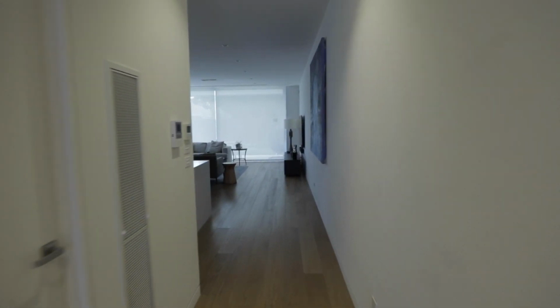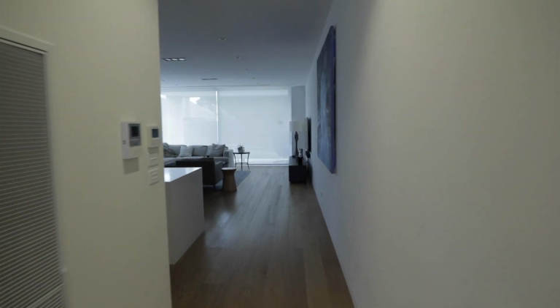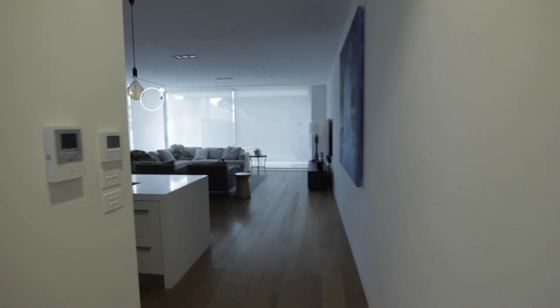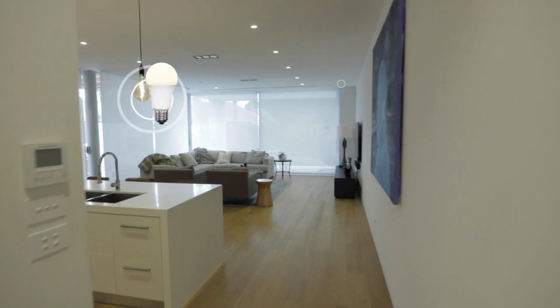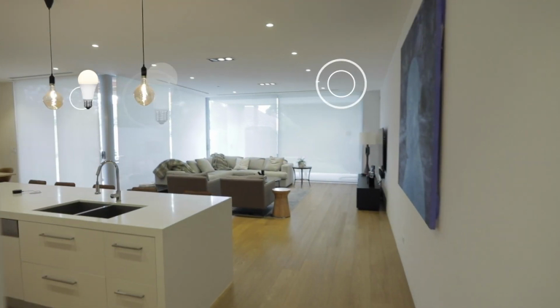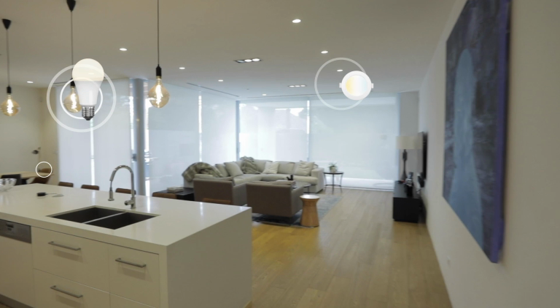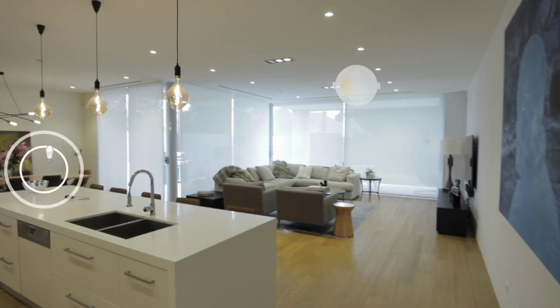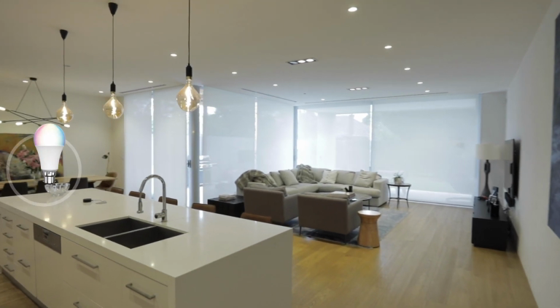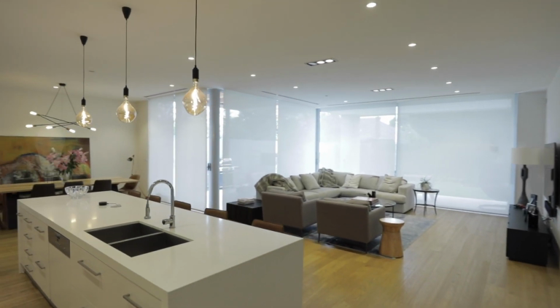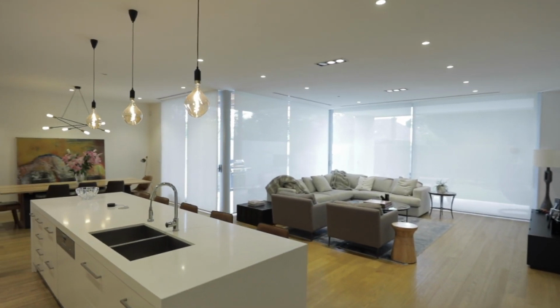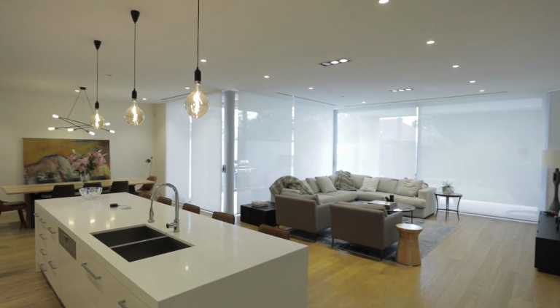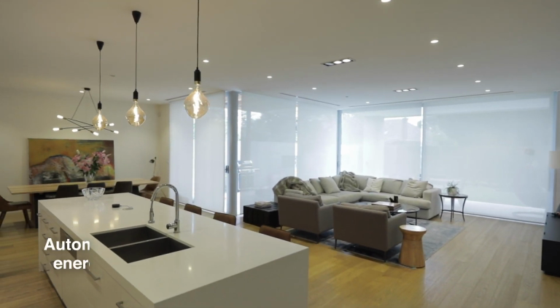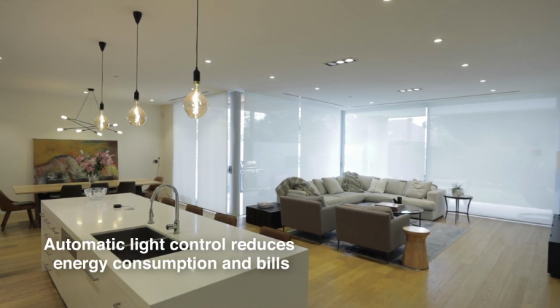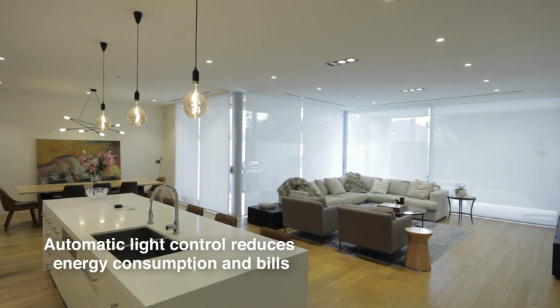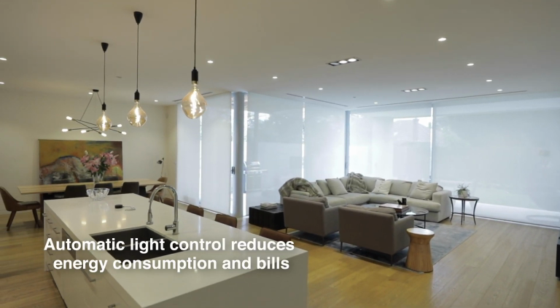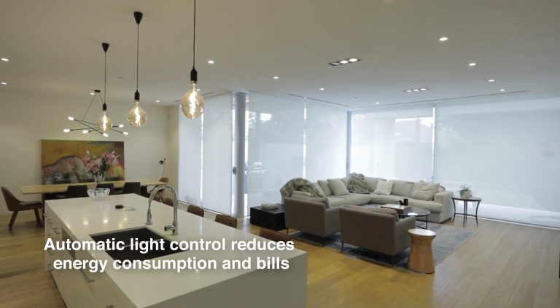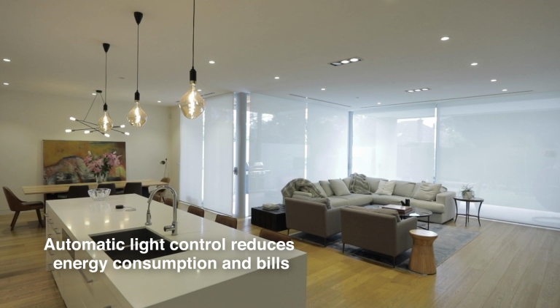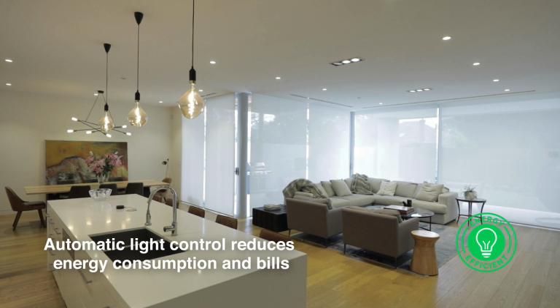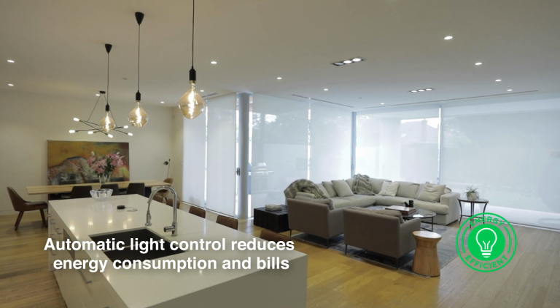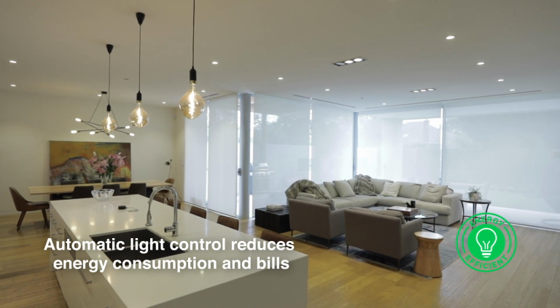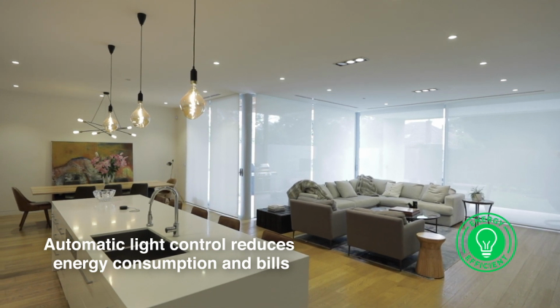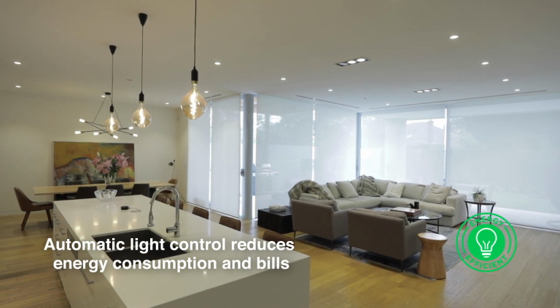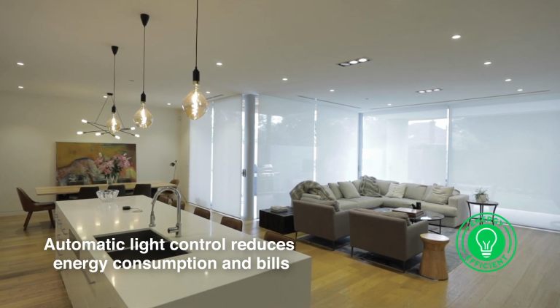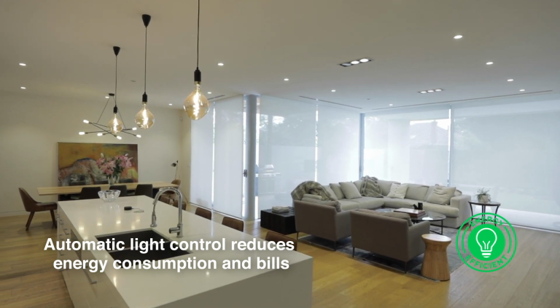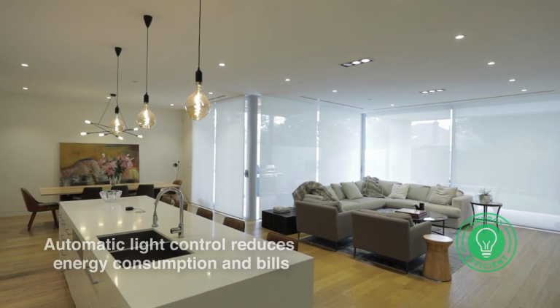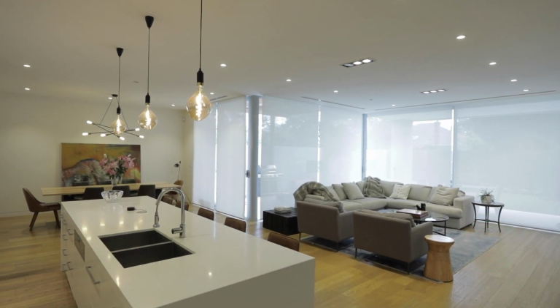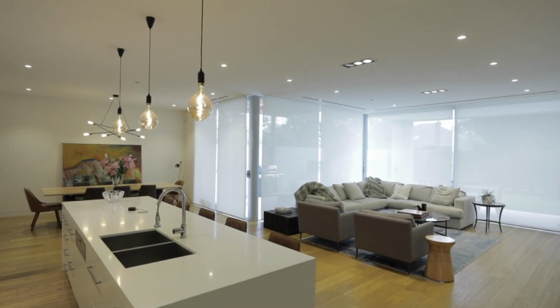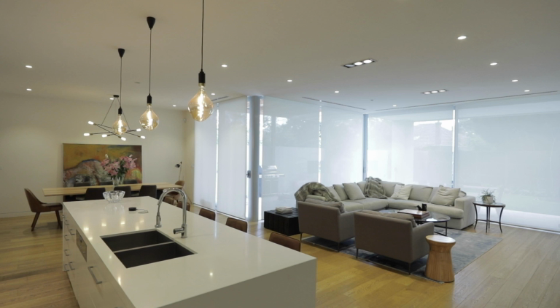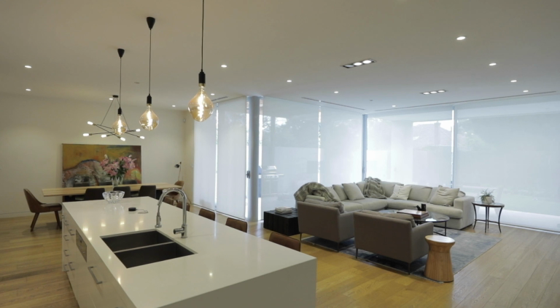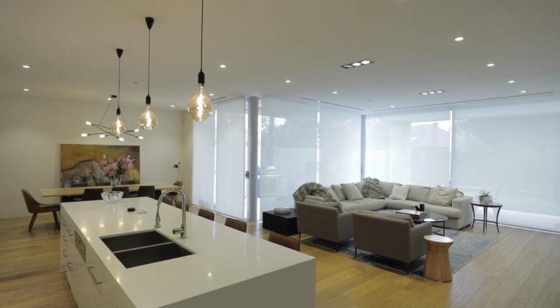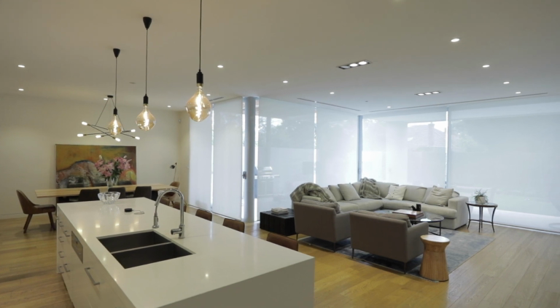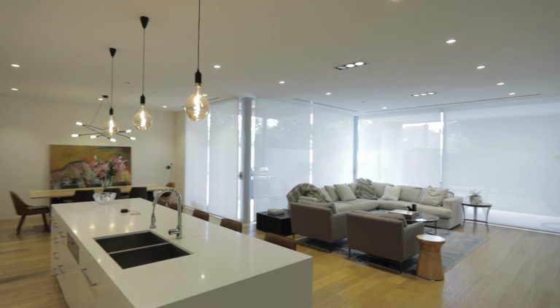Create schedules to have your lighting come on only as required. The use of automatic light dimming is an aspect of smart lighting that serves to reduce energy consumption. Manual light dimming also has the same effect of reducing energy use.